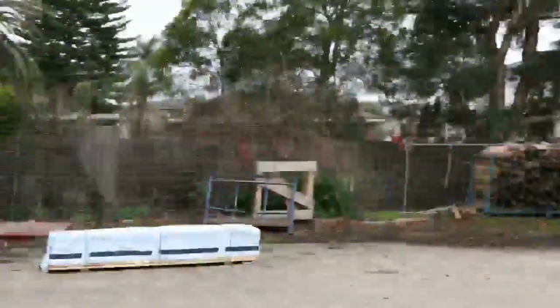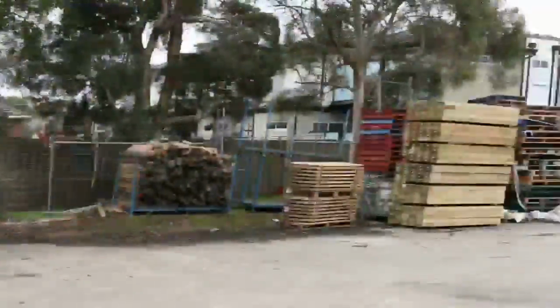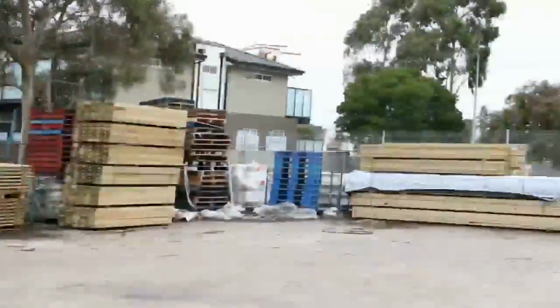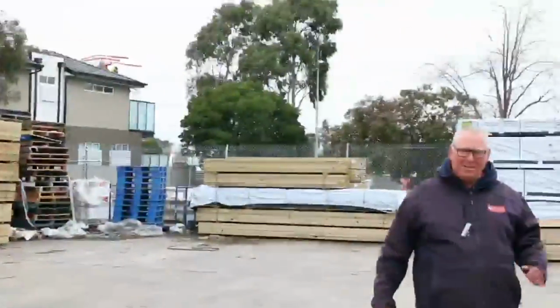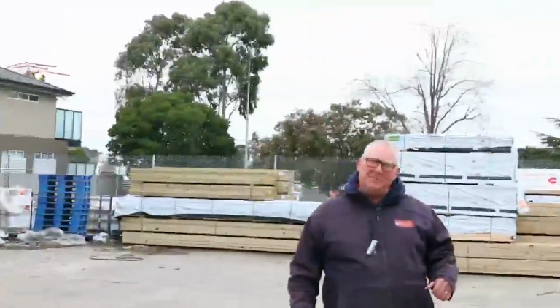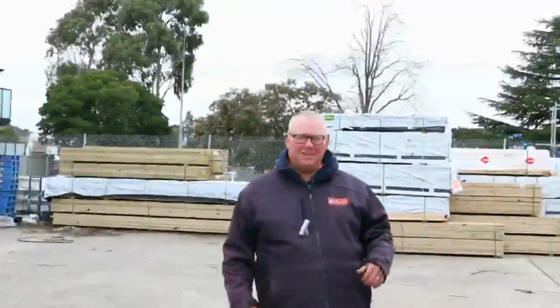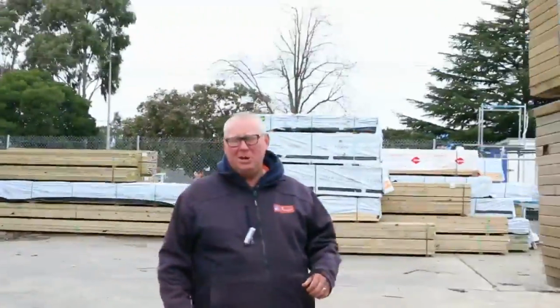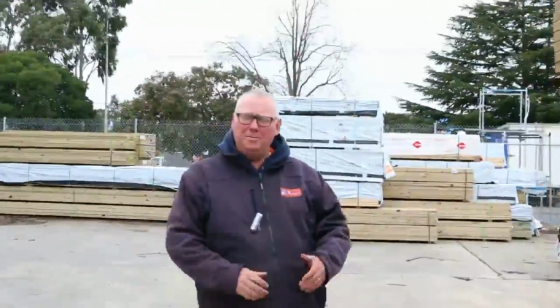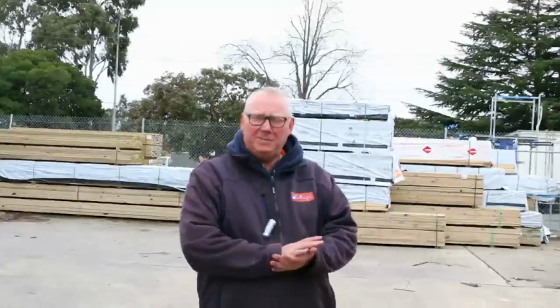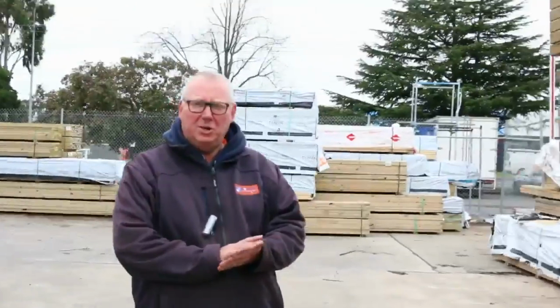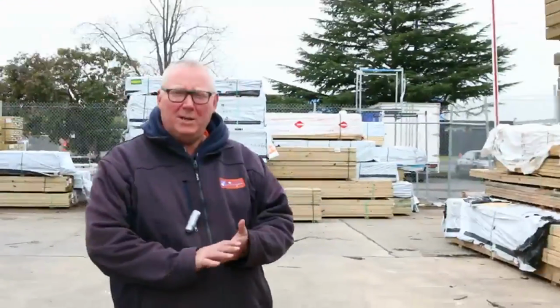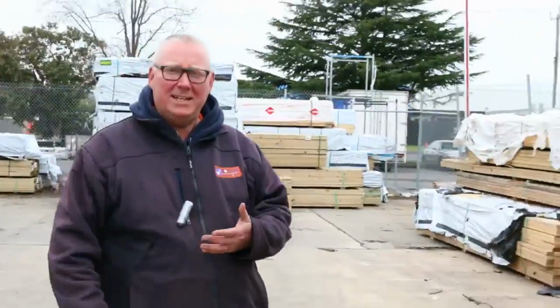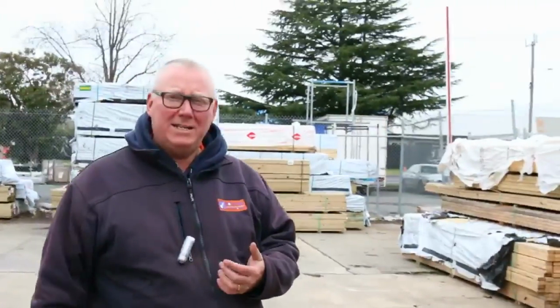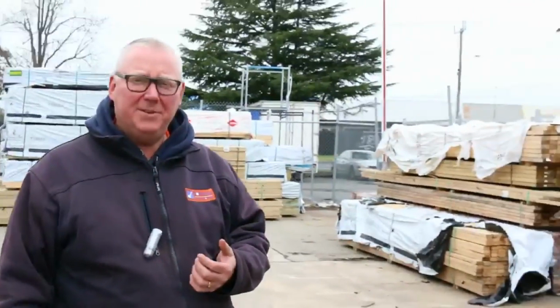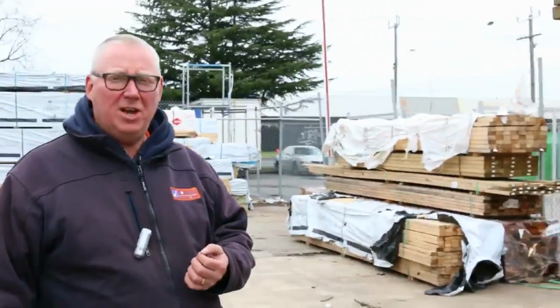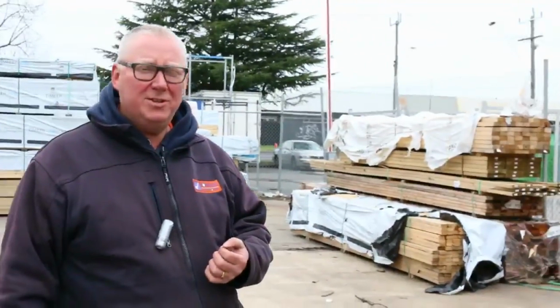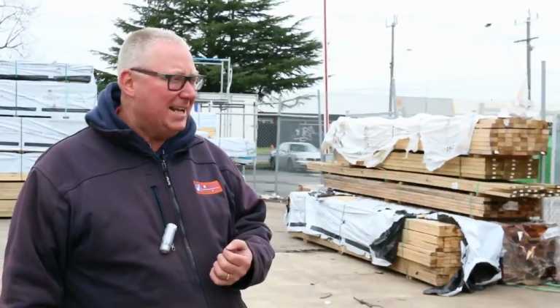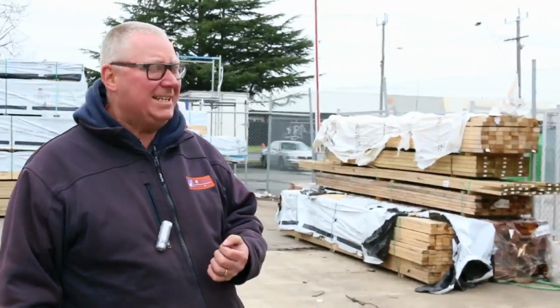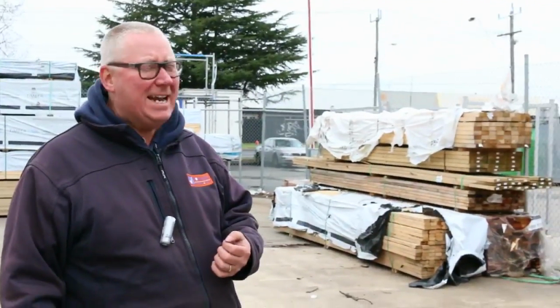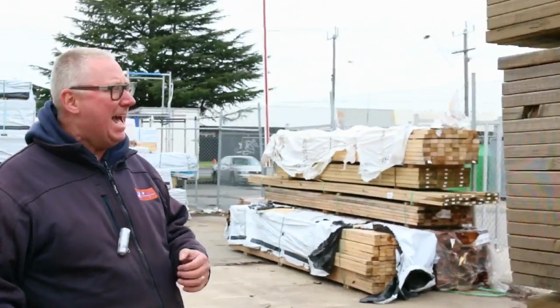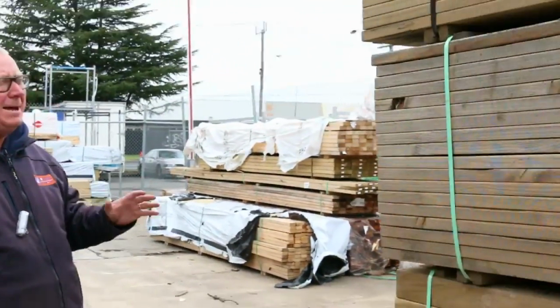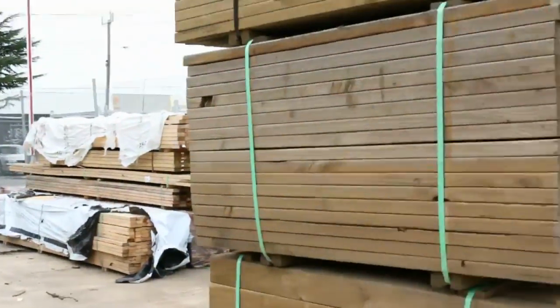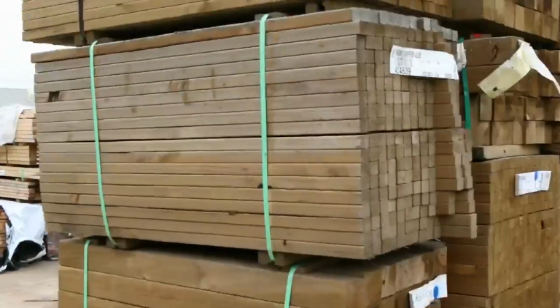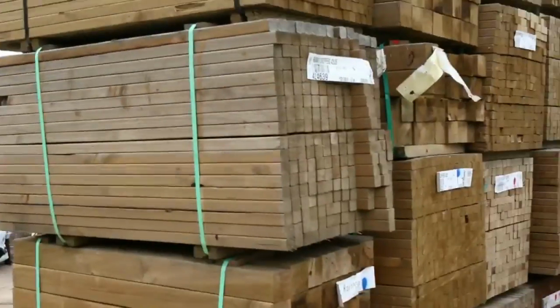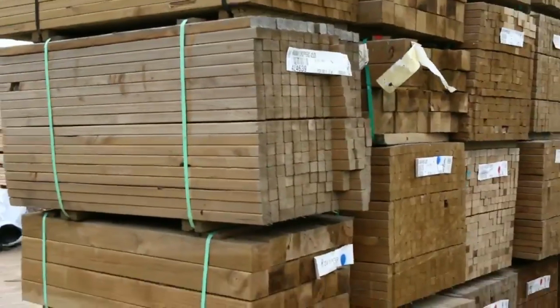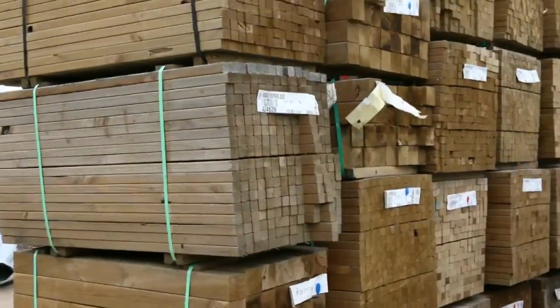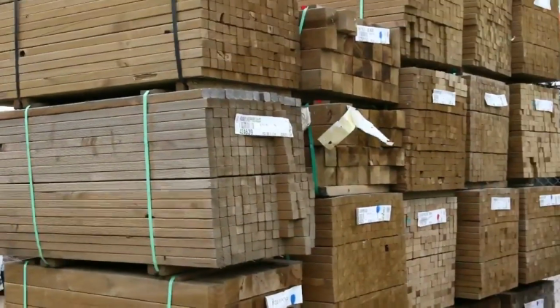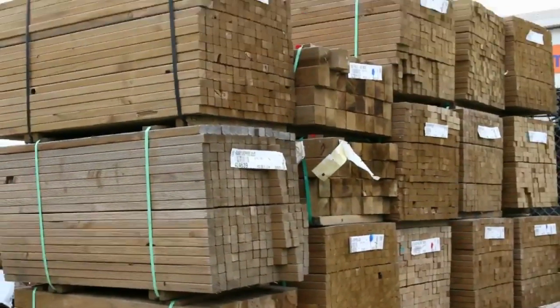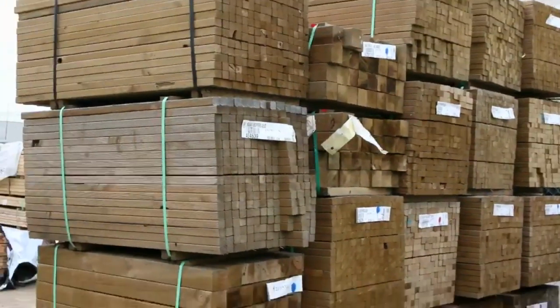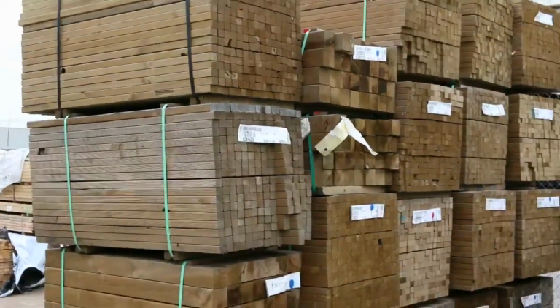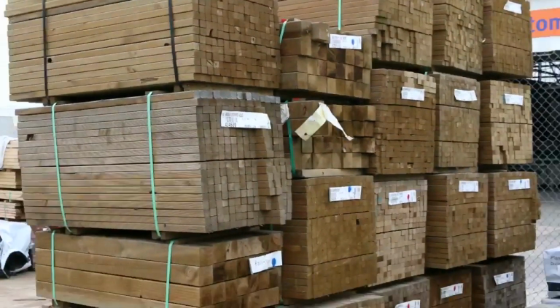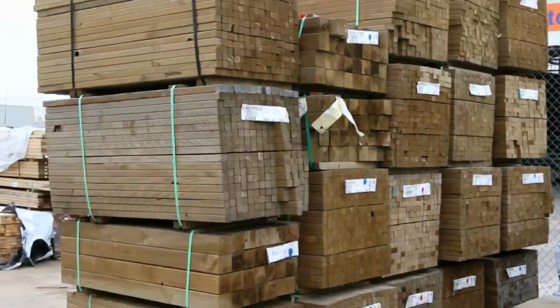G'day, Michael from Fowles here once again for the Tuesday afternoon preview for this week's auction, Wednesday the 27th of July 2016. Another massive auction for you this week. Let's start down the back end and make our way through.